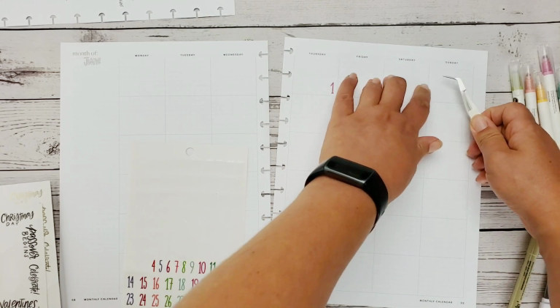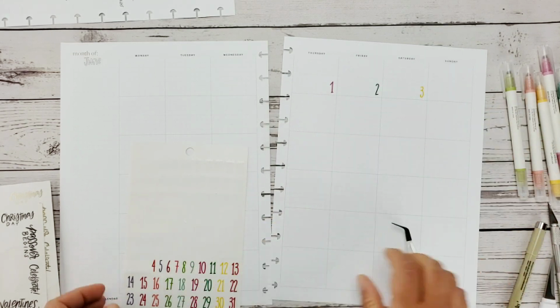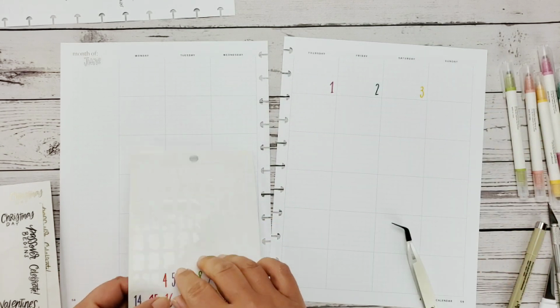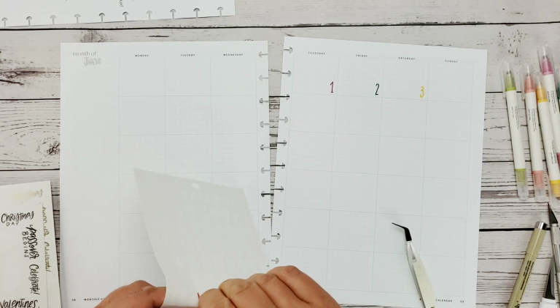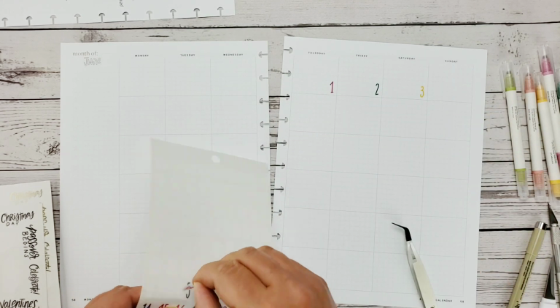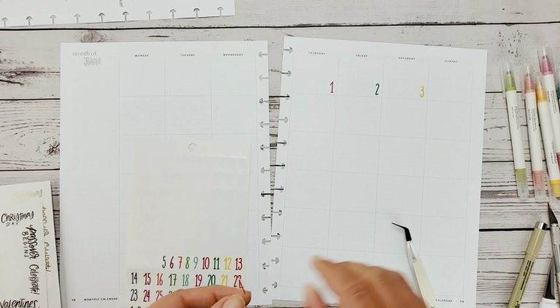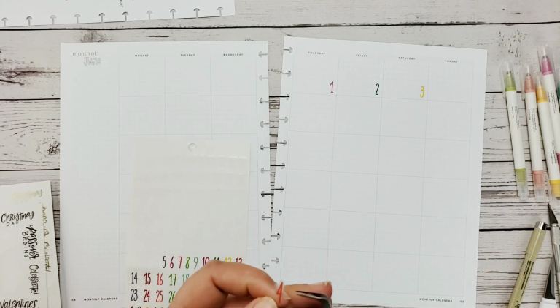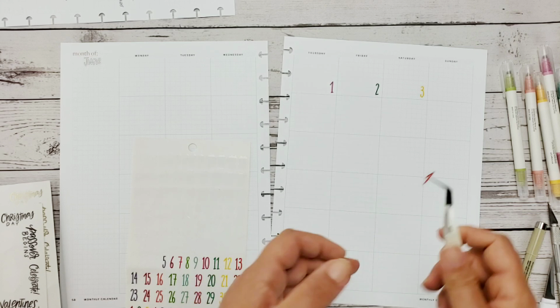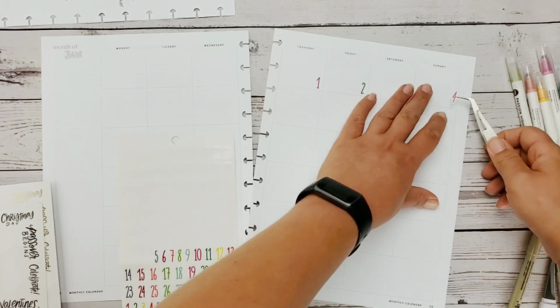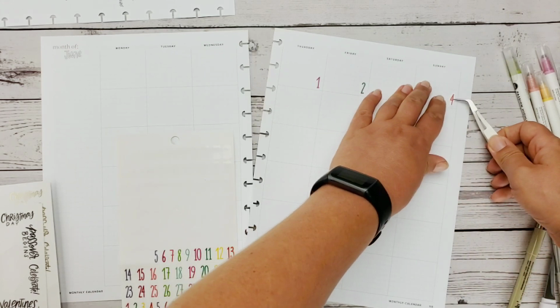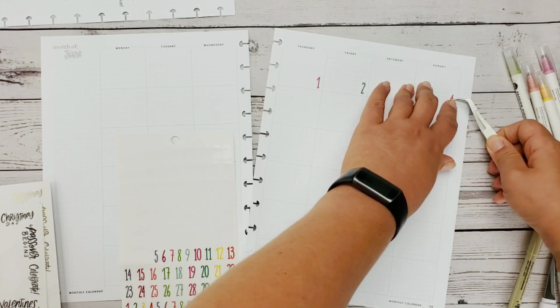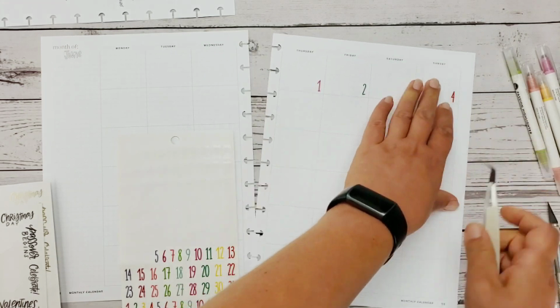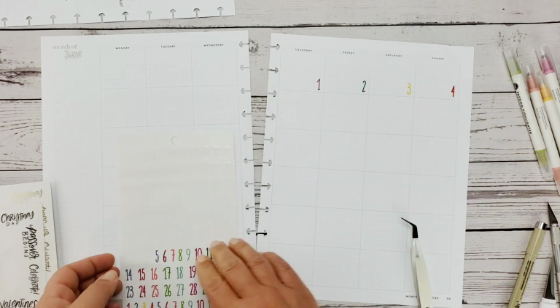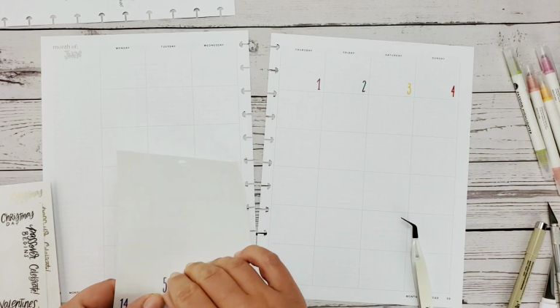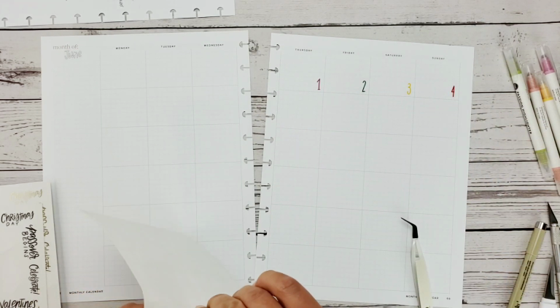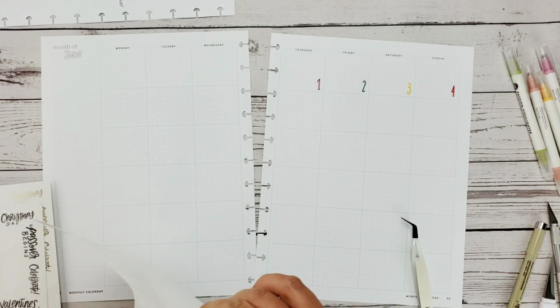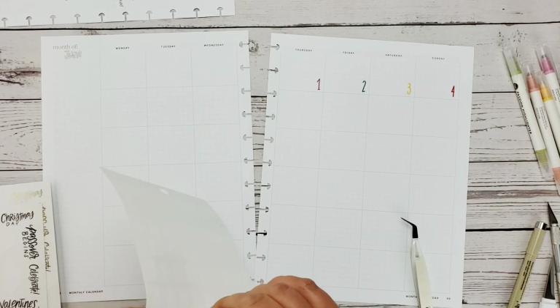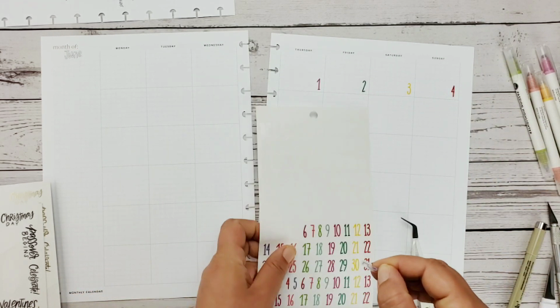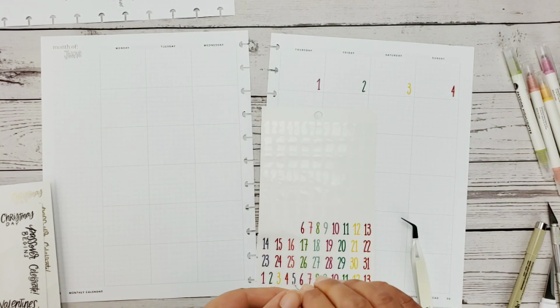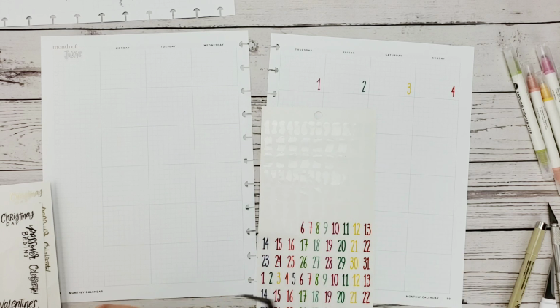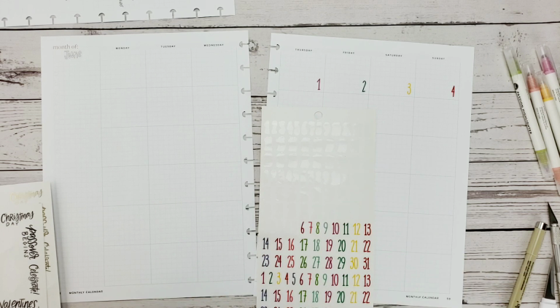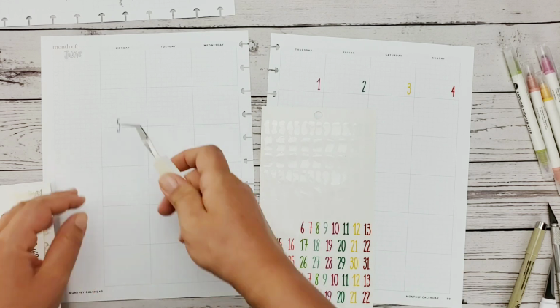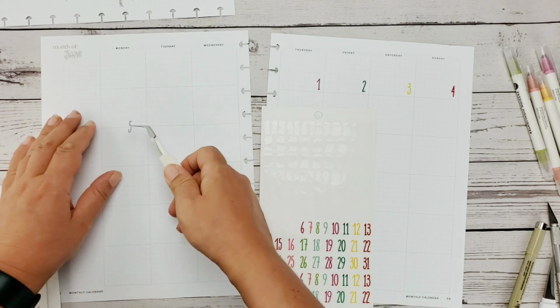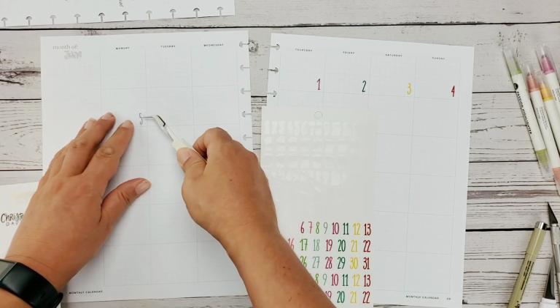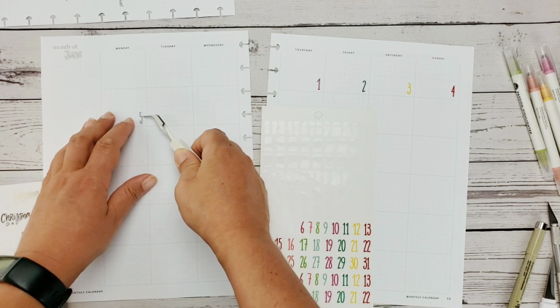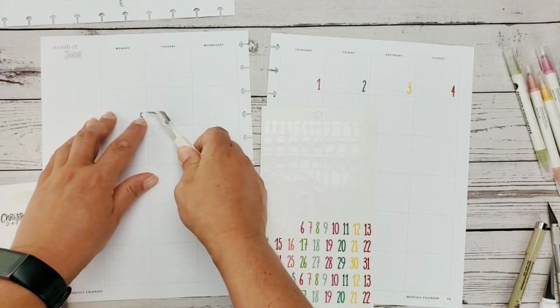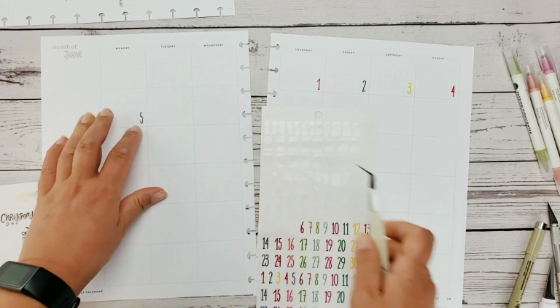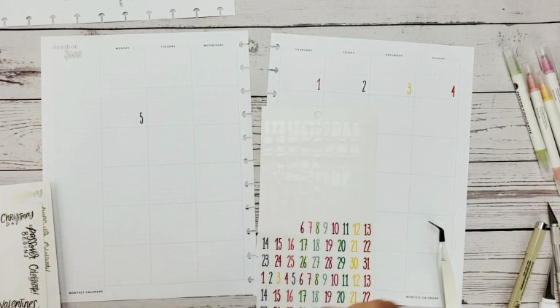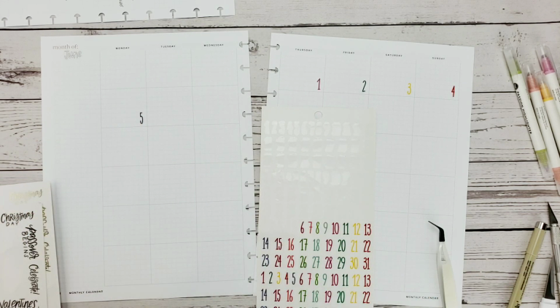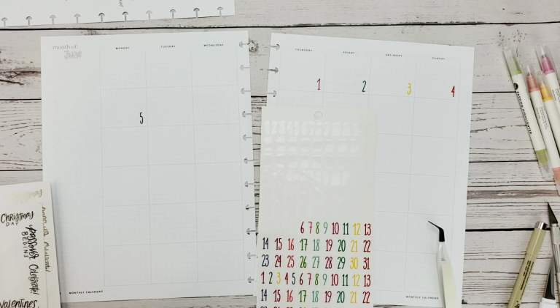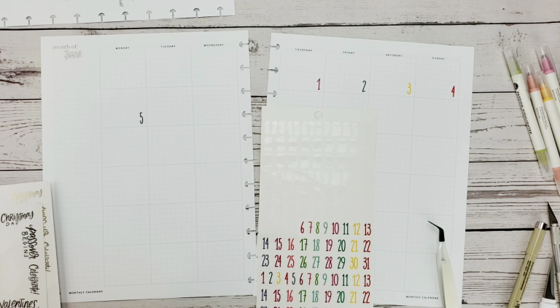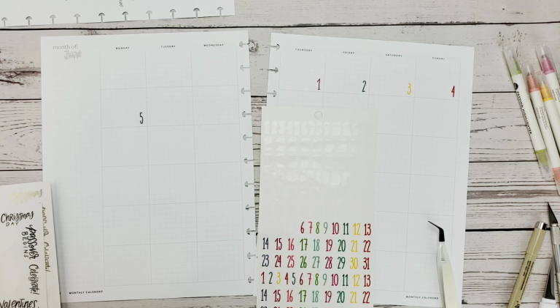Just in case you're wondering, I am using the Hemlock and Oak undated planner — this is the printed version, of course, because it is big-sized, and as you can see I do have it punched to fit into a Happy Planner.